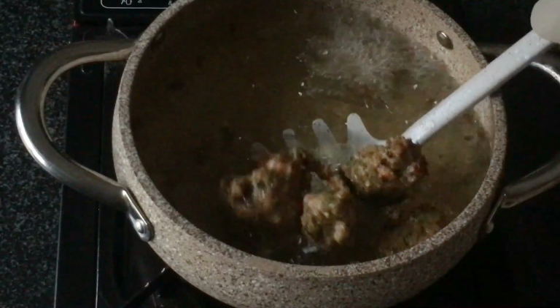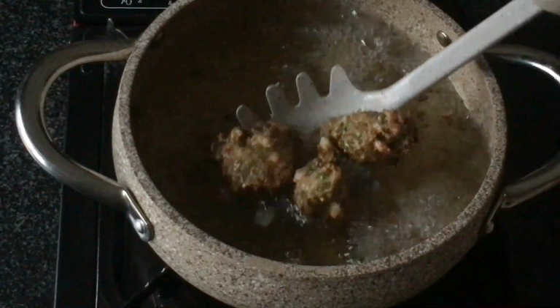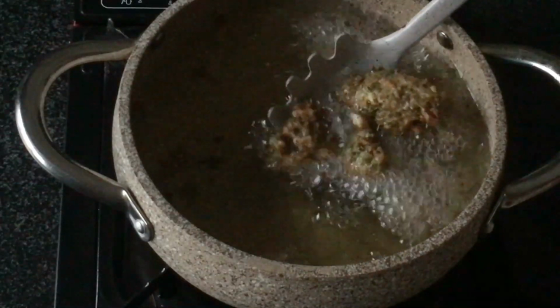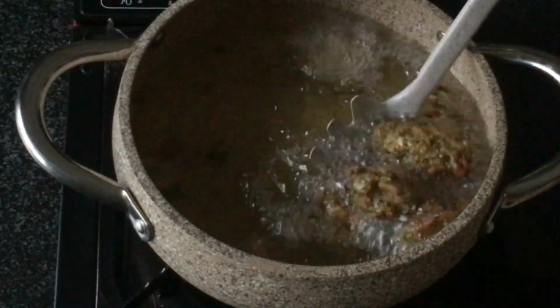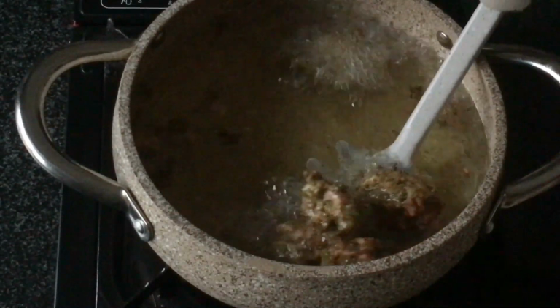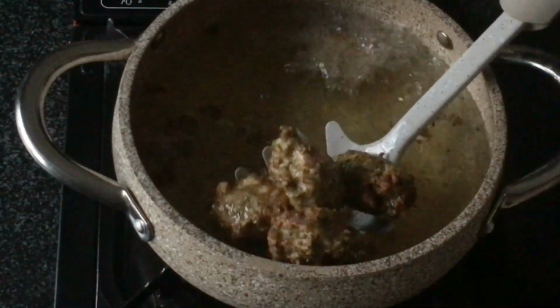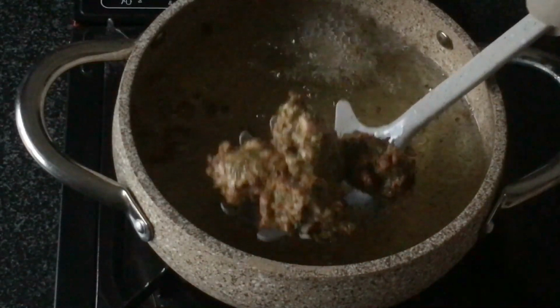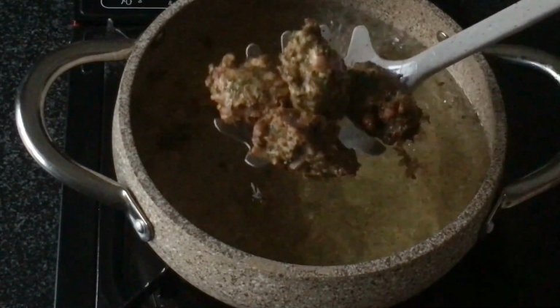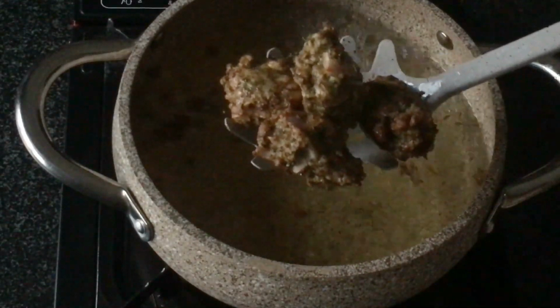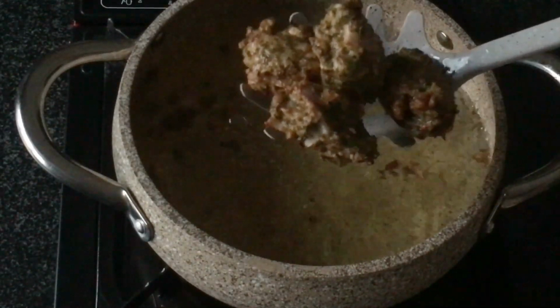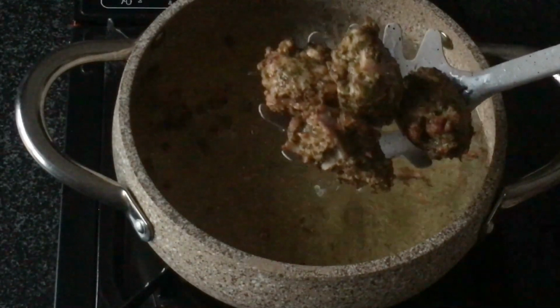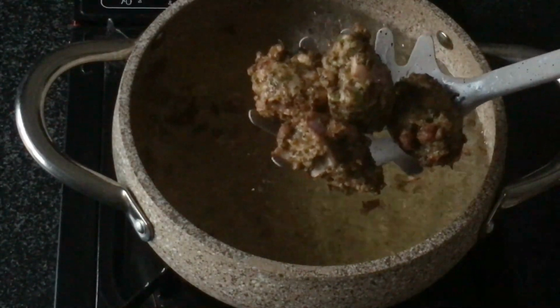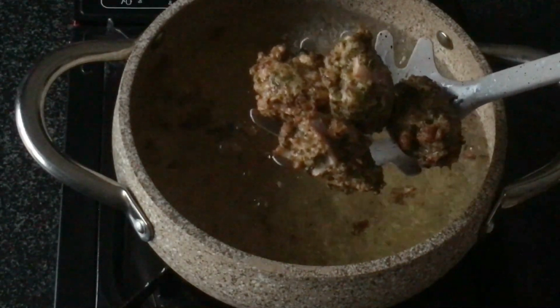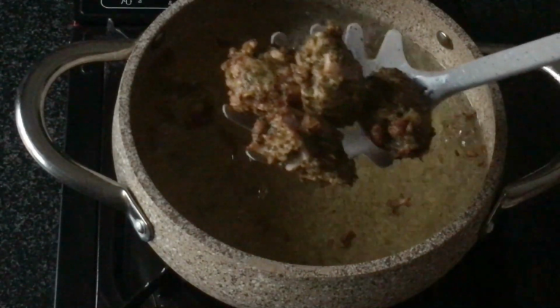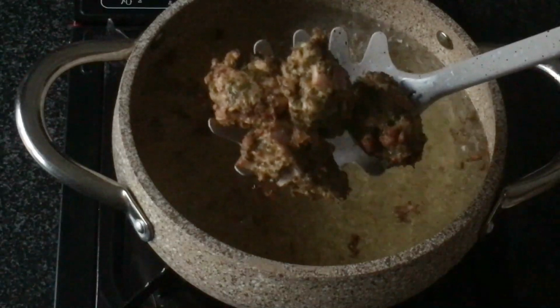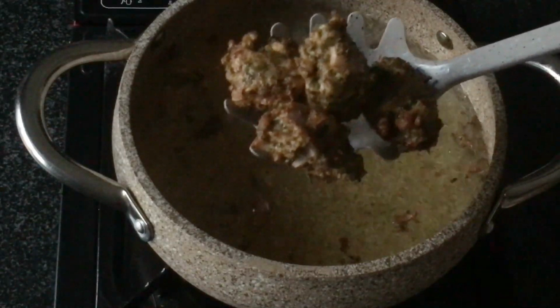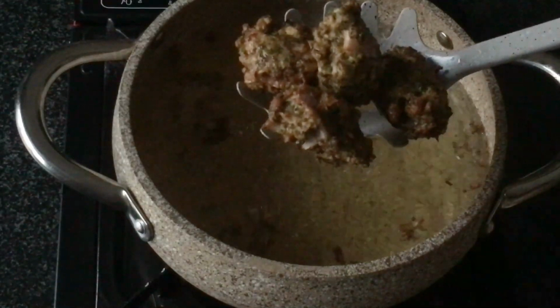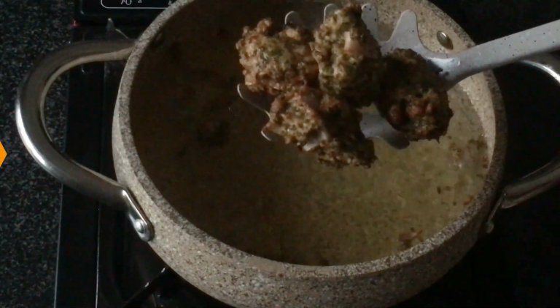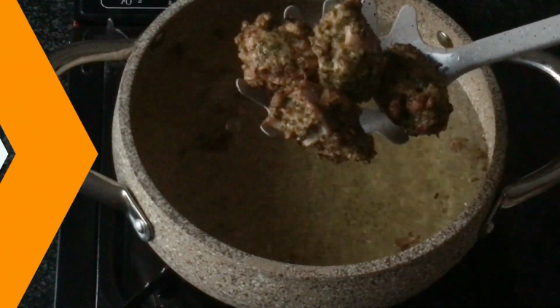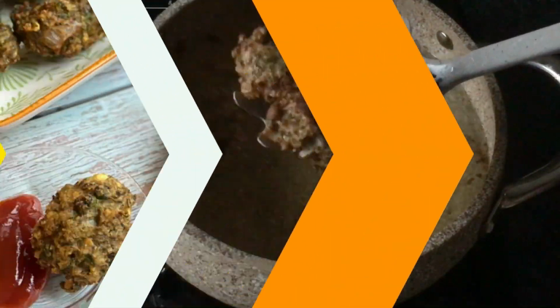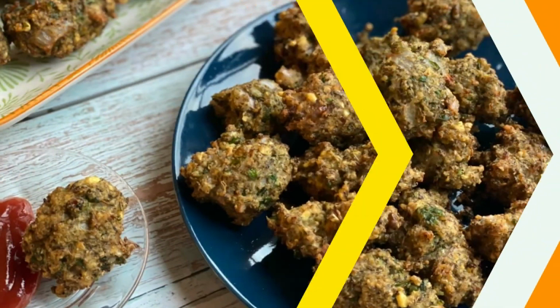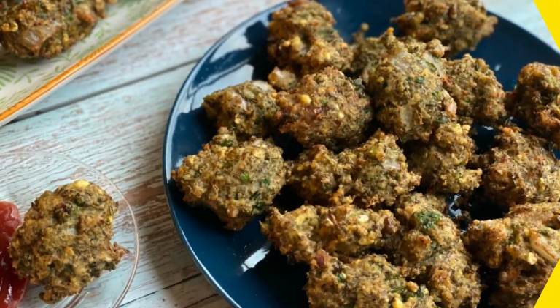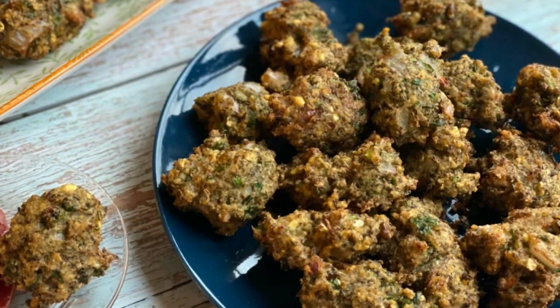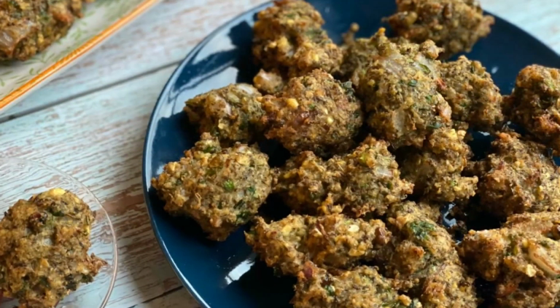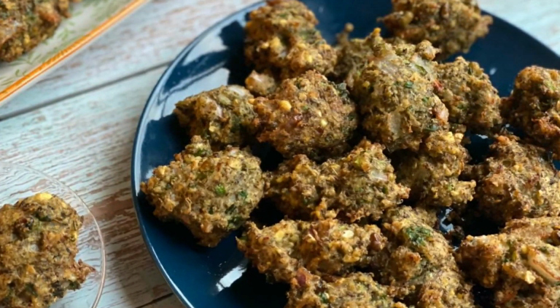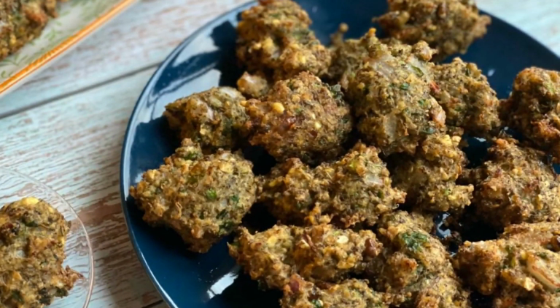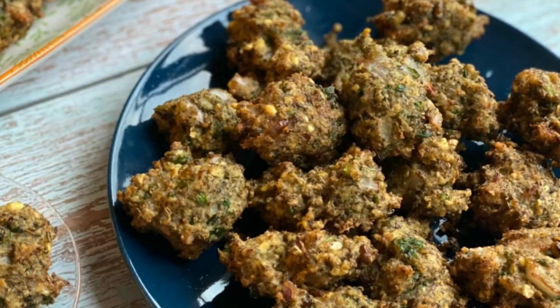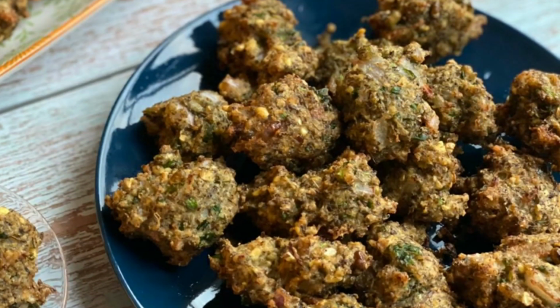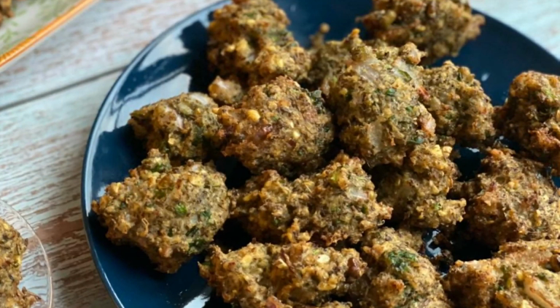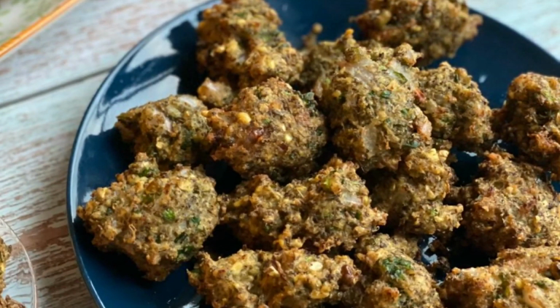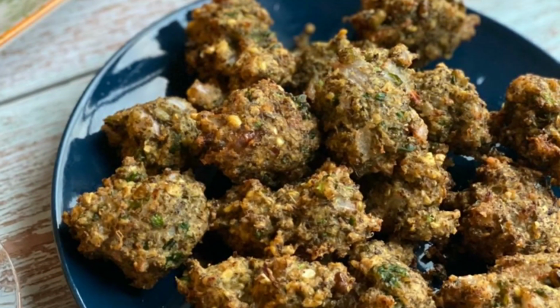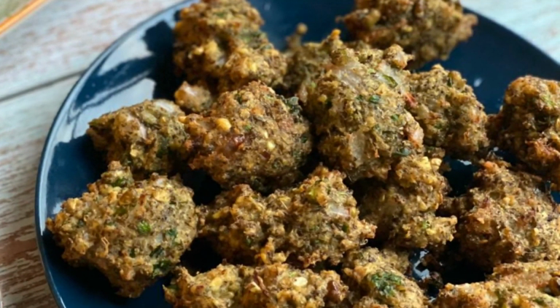As you can see it's a very simple and easy recipe. The moong pakoras are ready to be served. You can serve them with tomato sauce or you can also serve them with your favourite chutney.